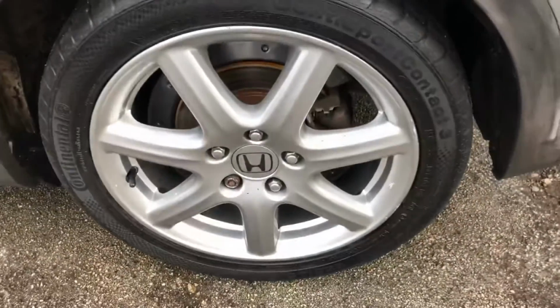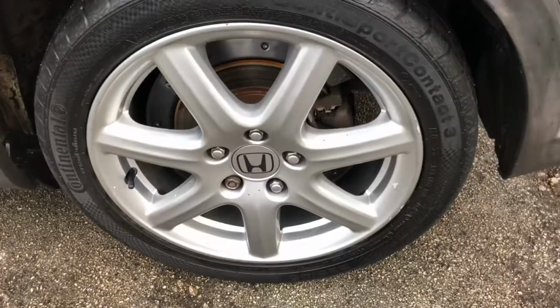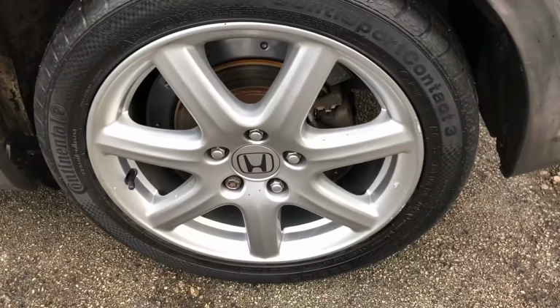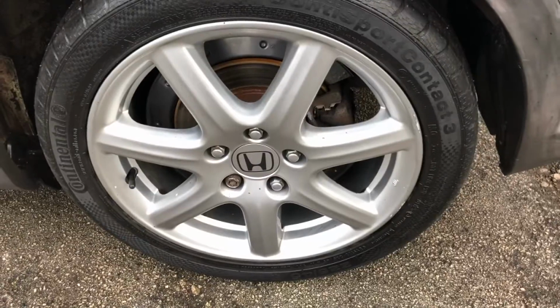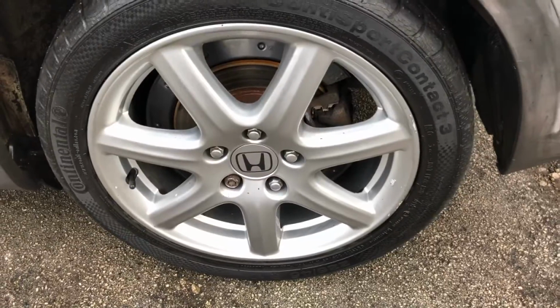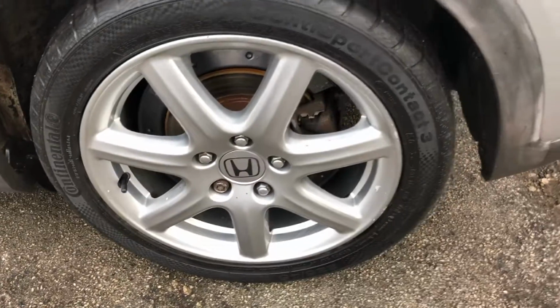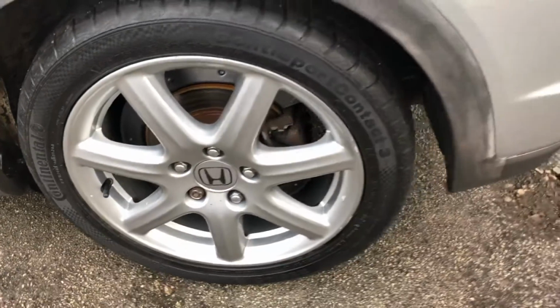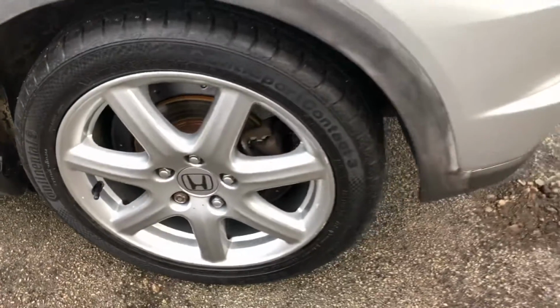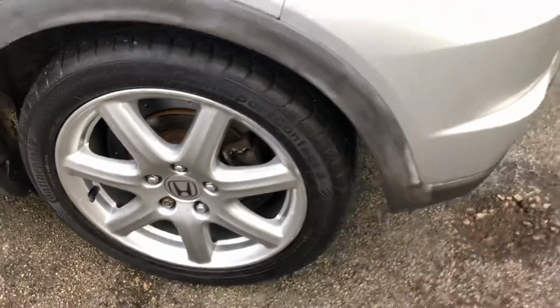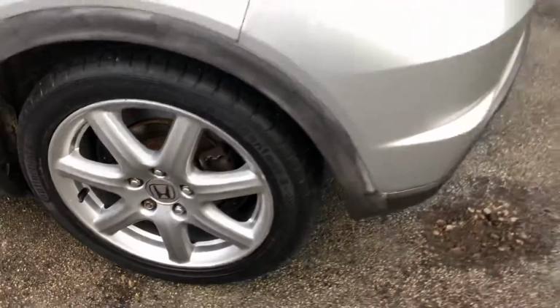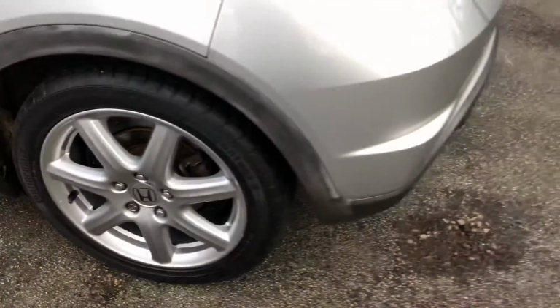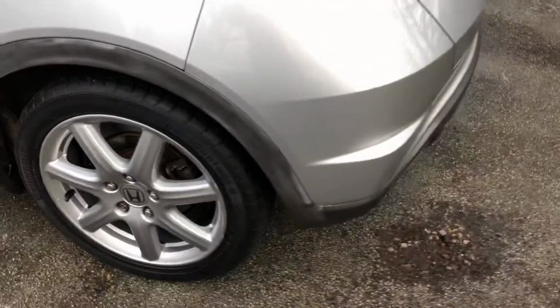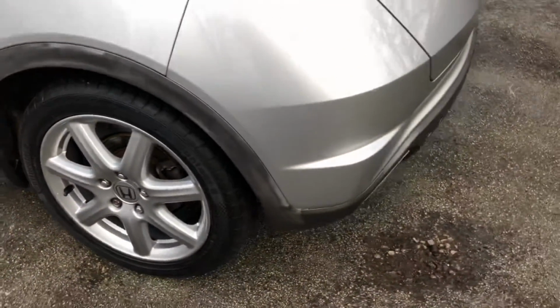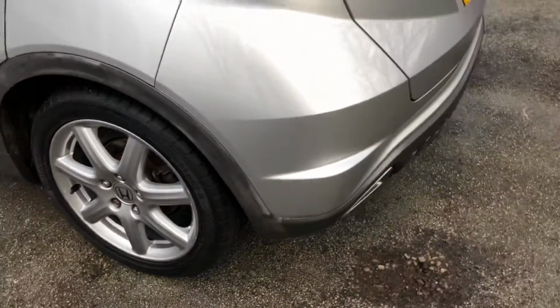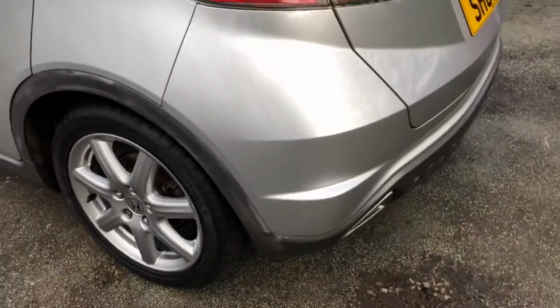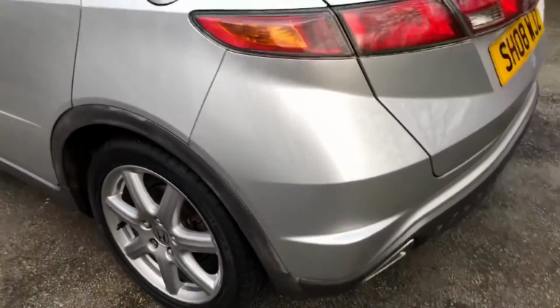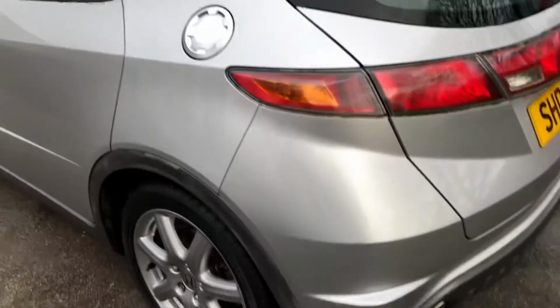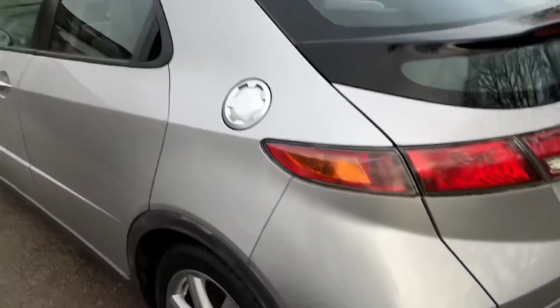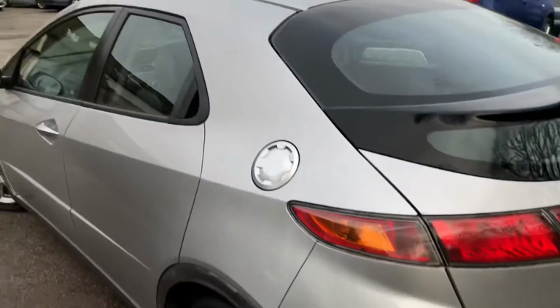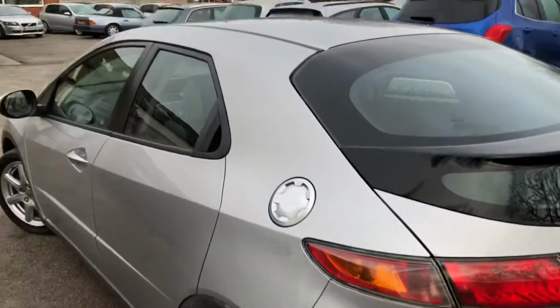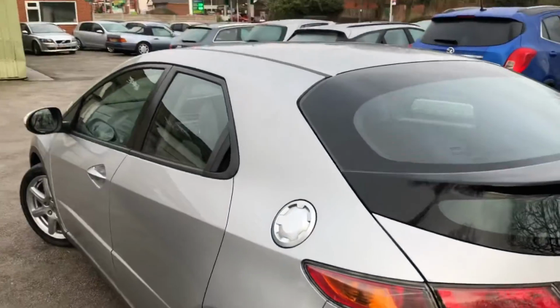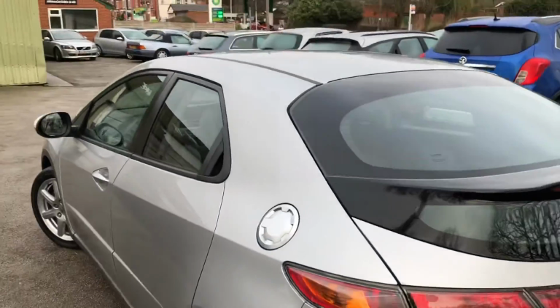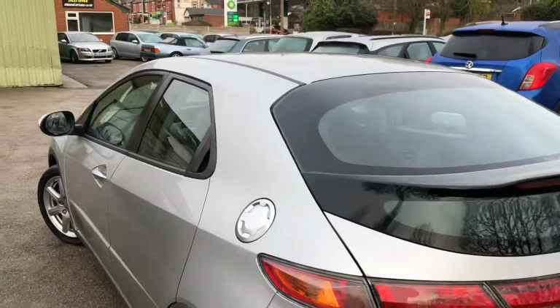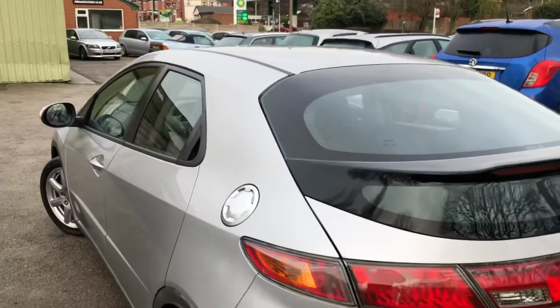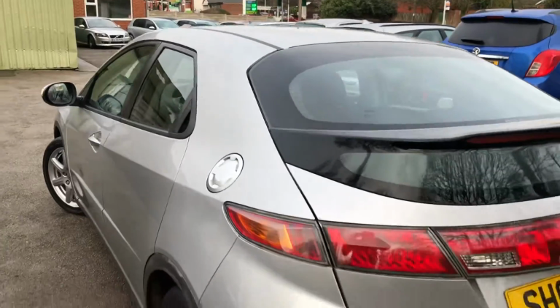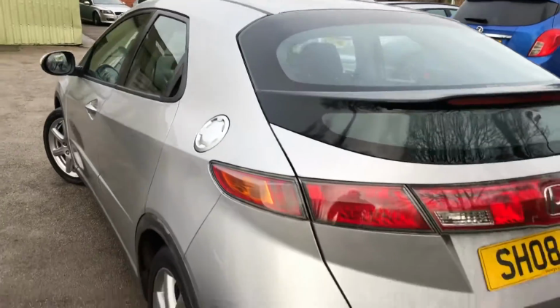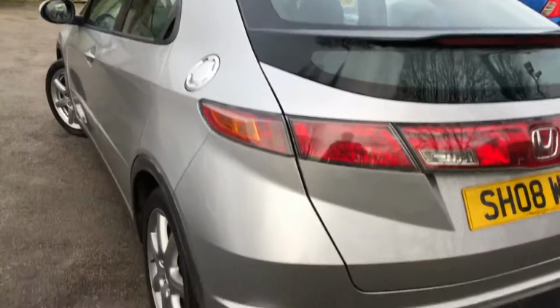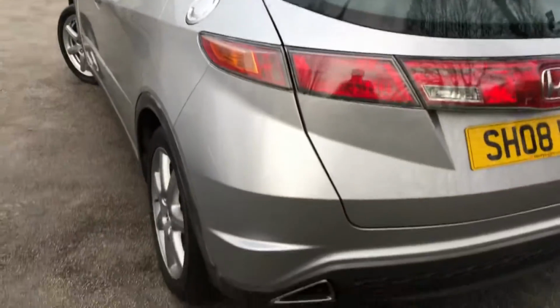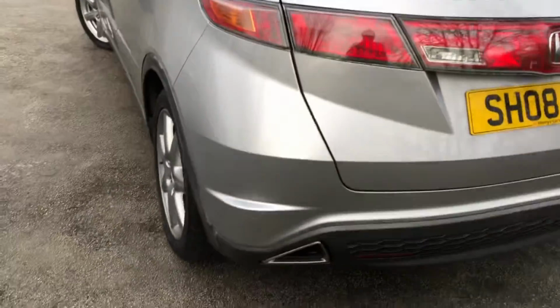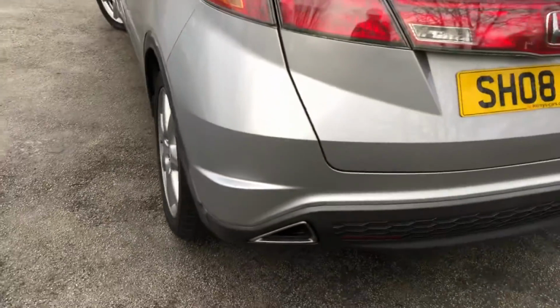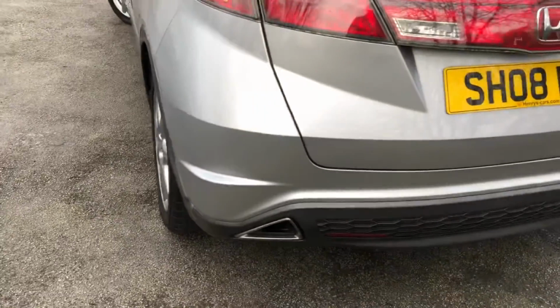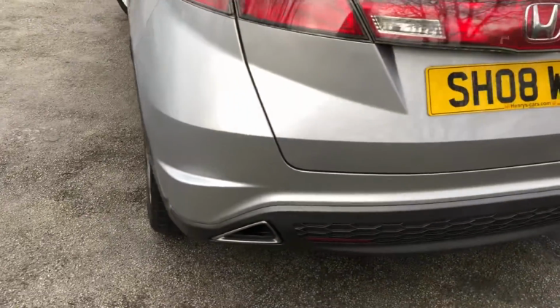Finance options are available on this vehicle — just phone for details or visit our website. Incidentally, this and all our cars are HPI checked and clear.